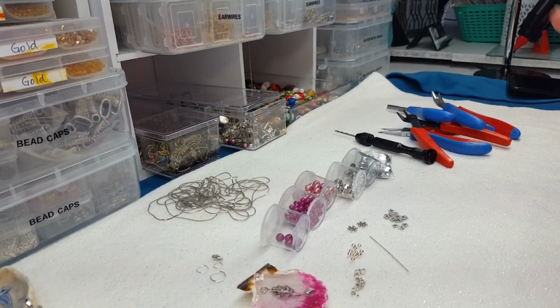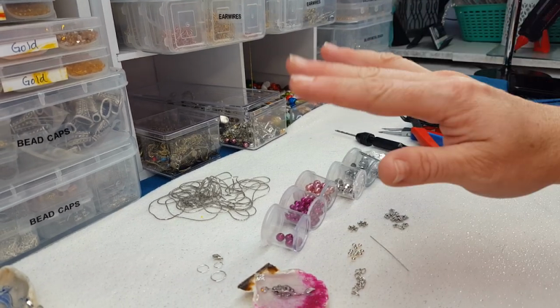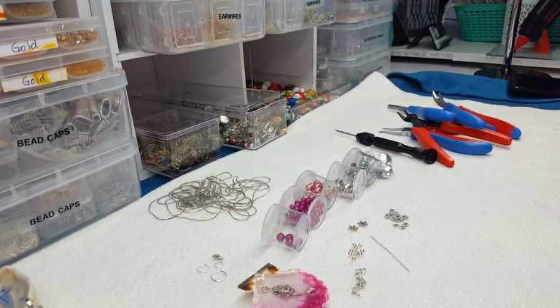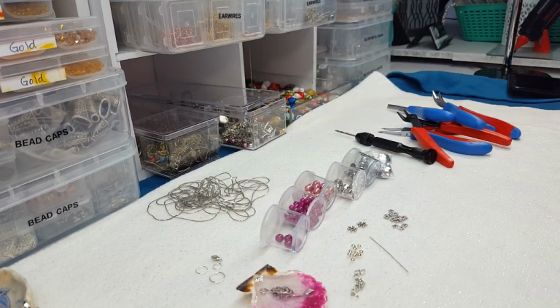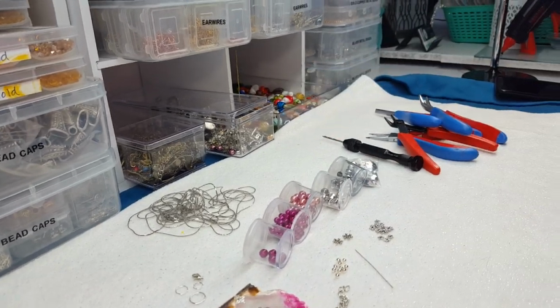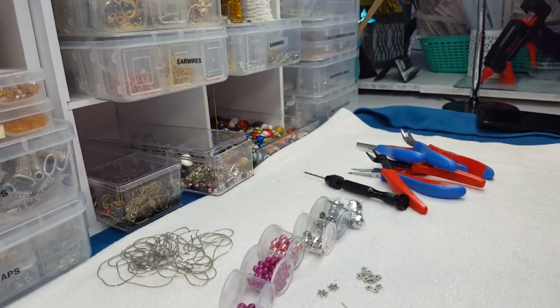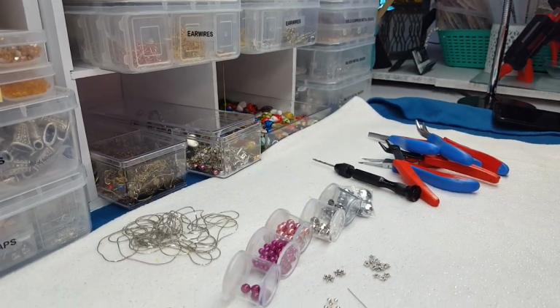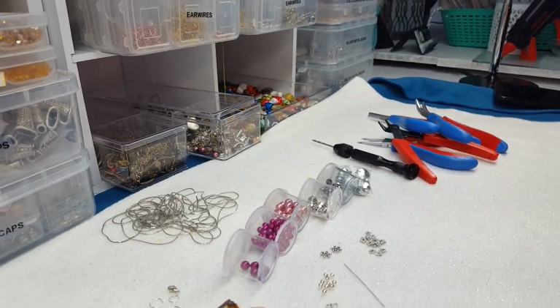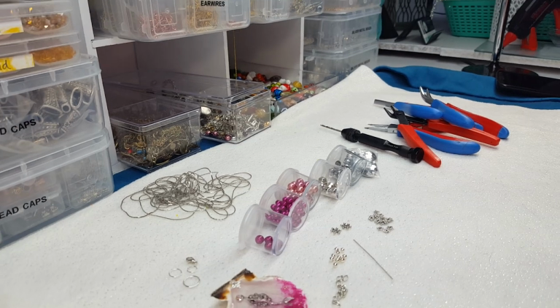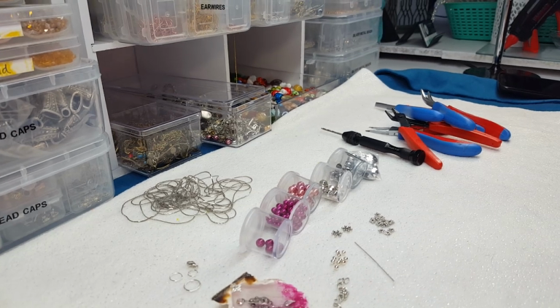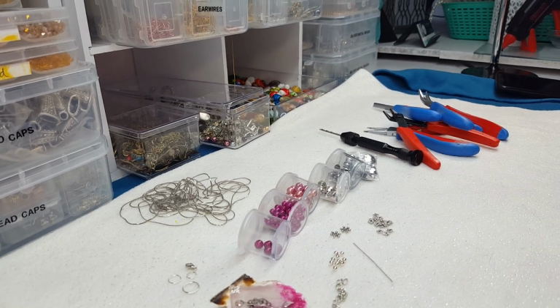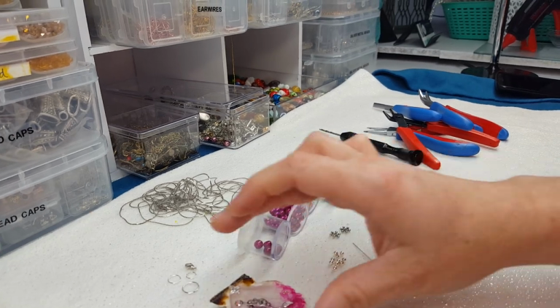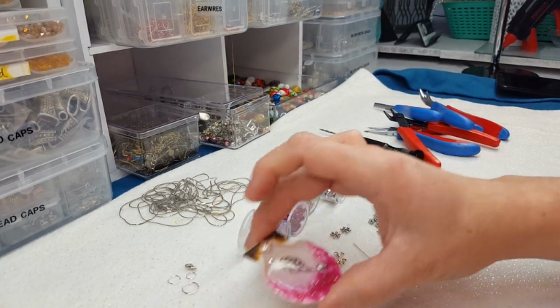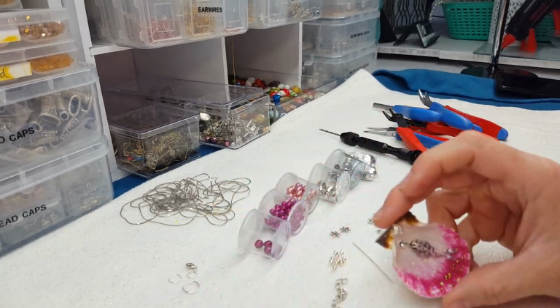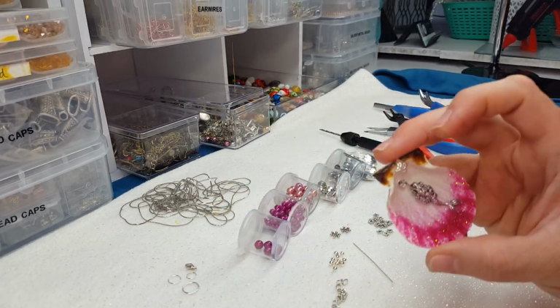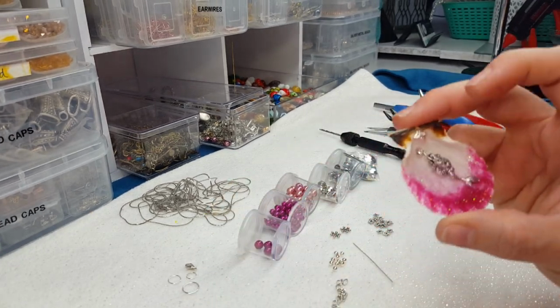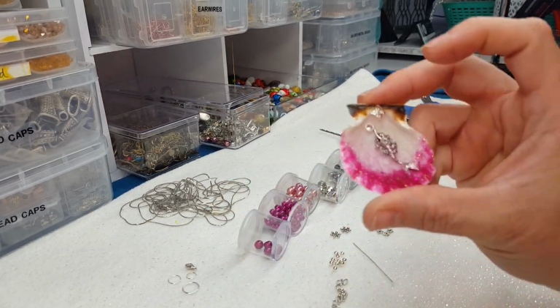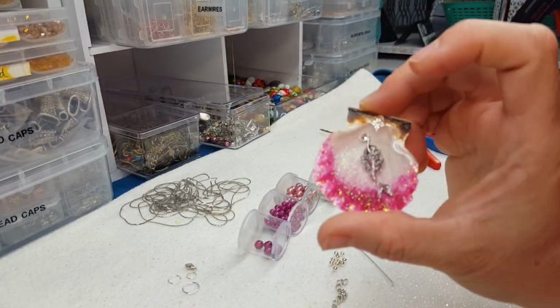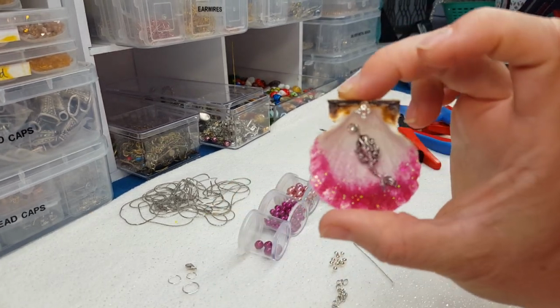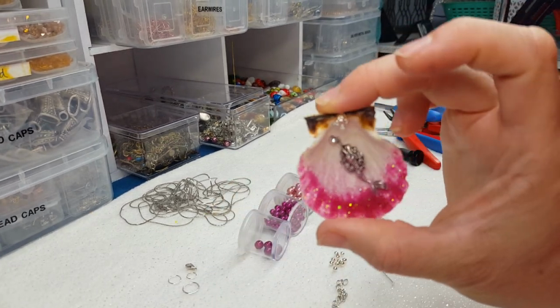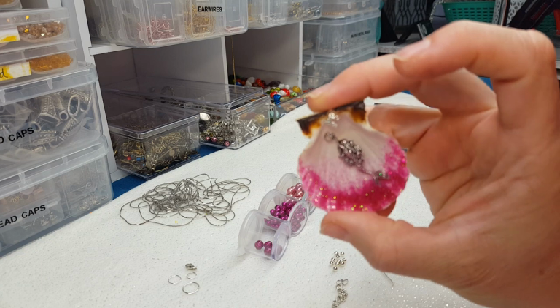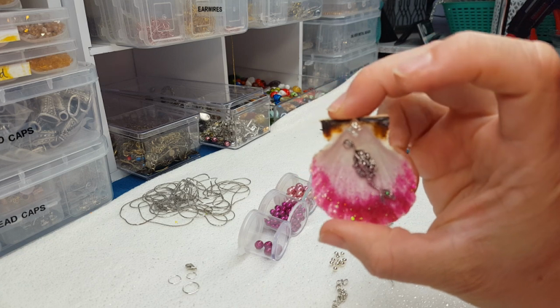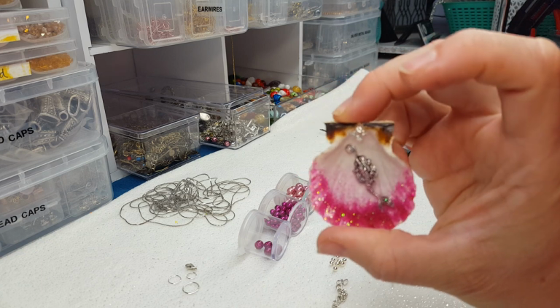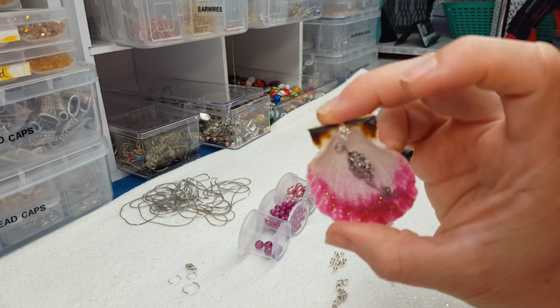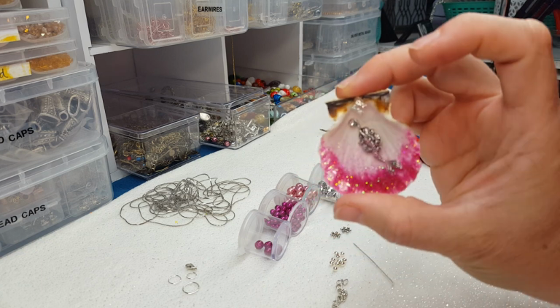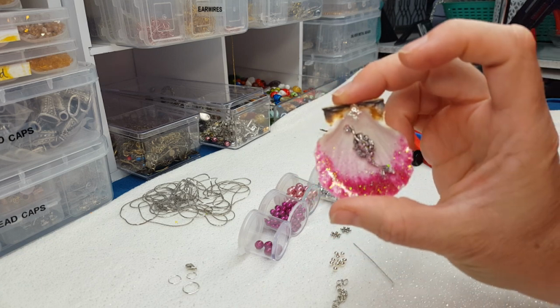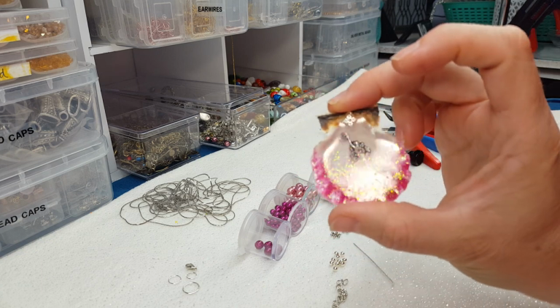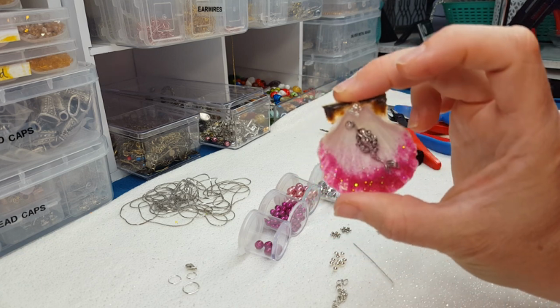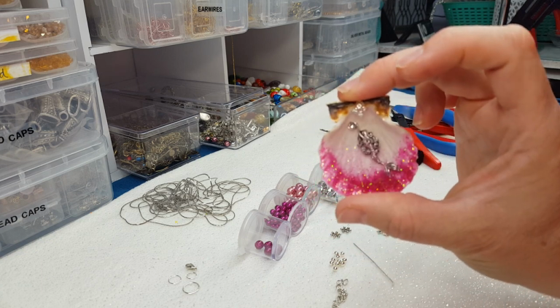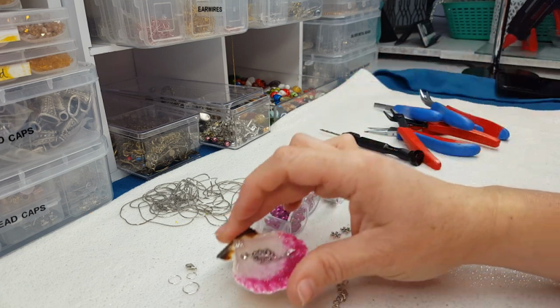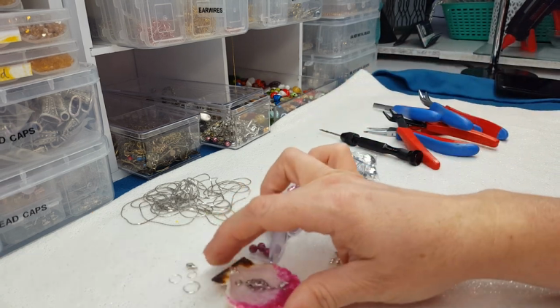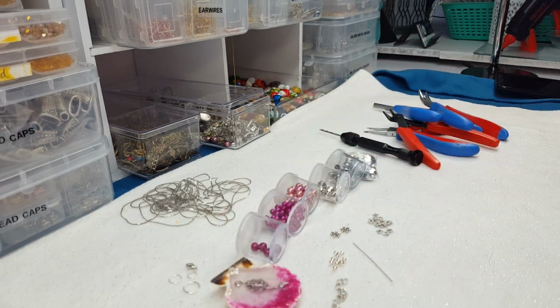Hello everybody, it's Wendy and today we are going to do a tutorial of how to make pendants out of our little resin seashell pendants that we made the other day.